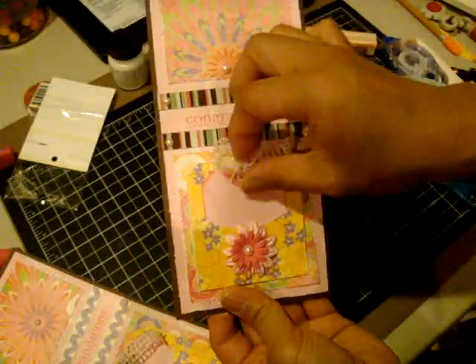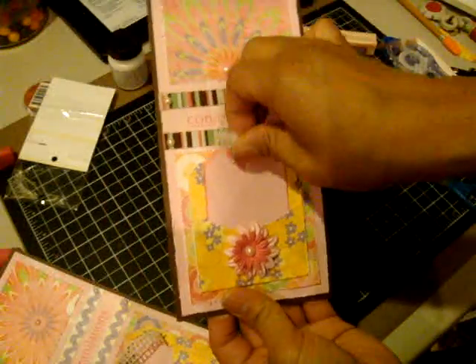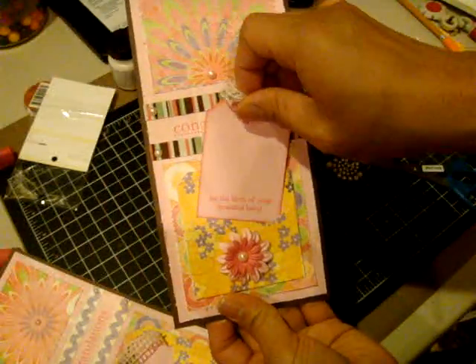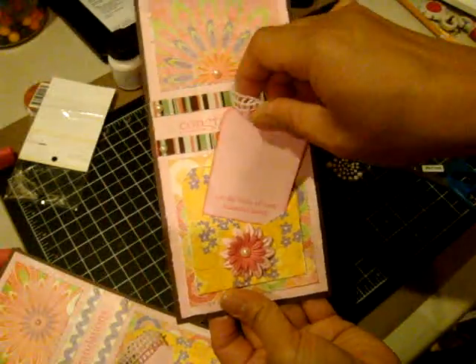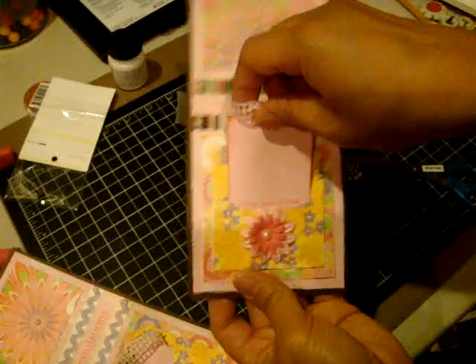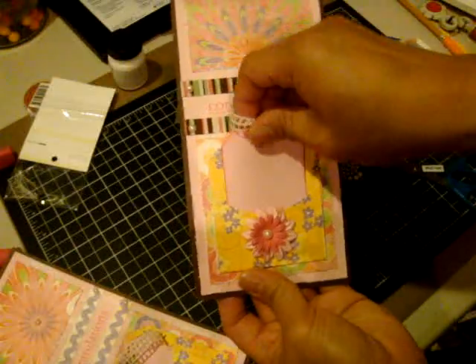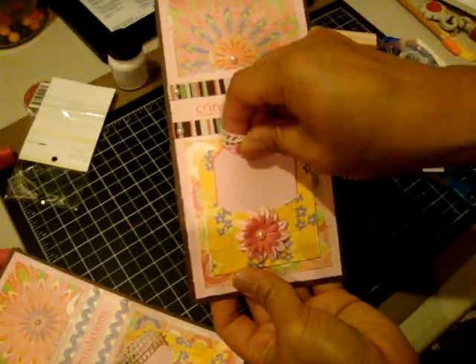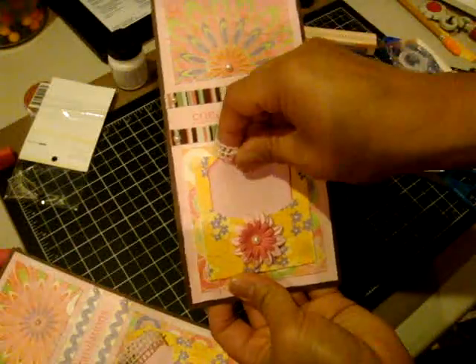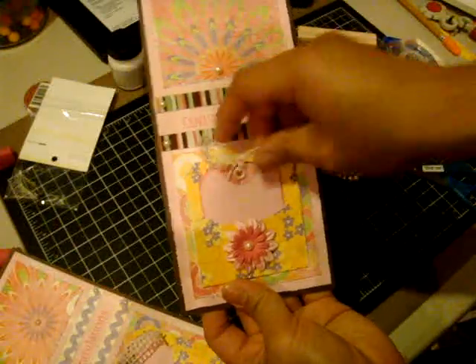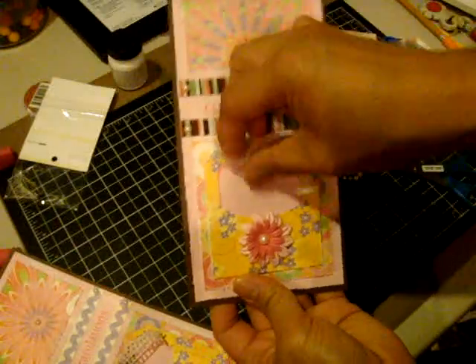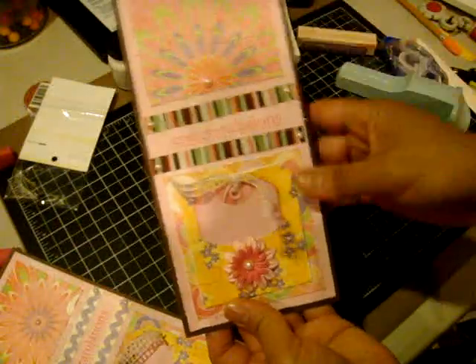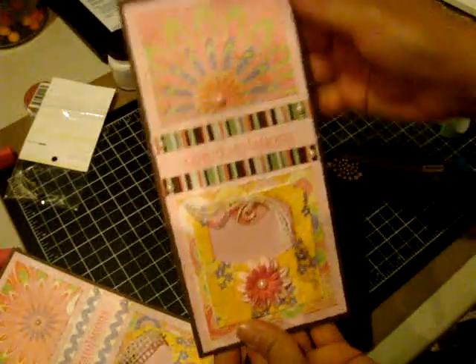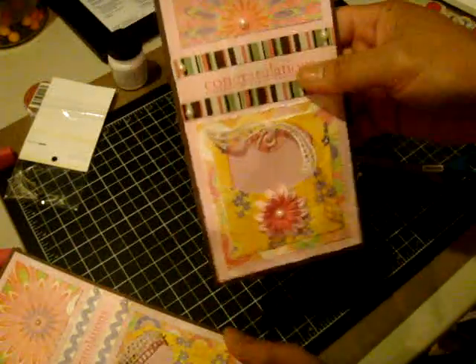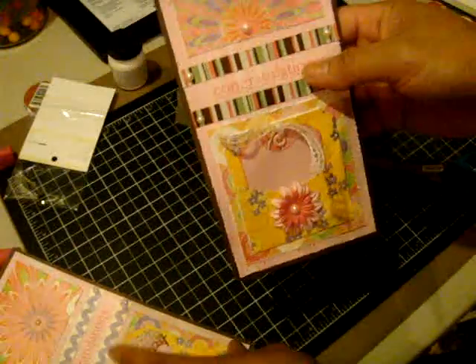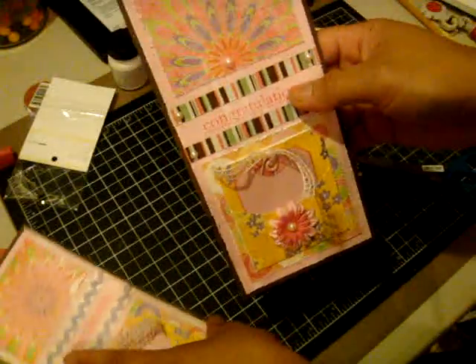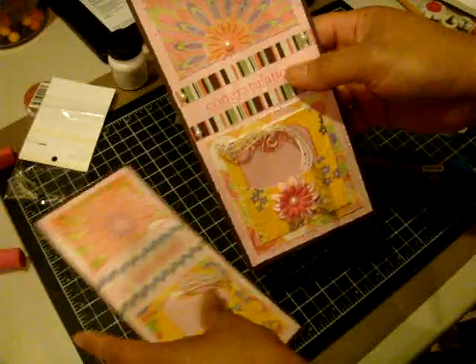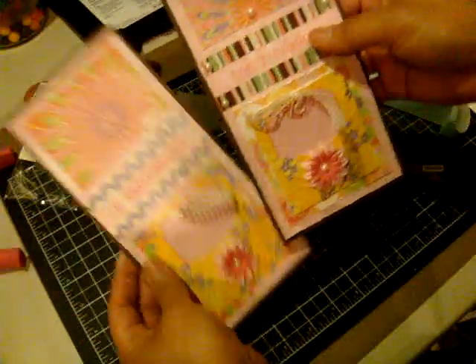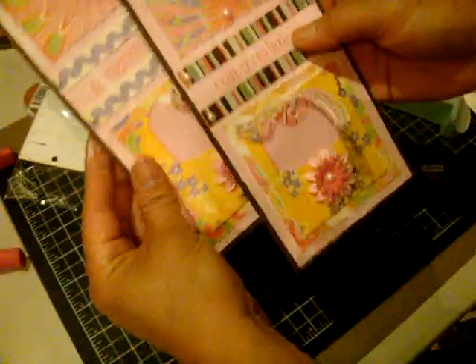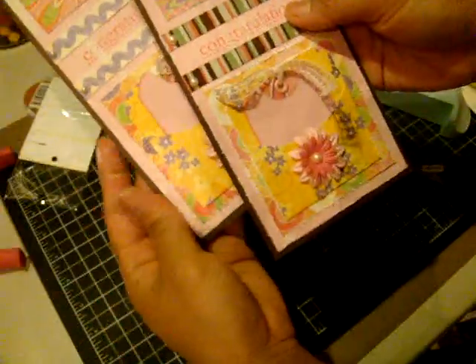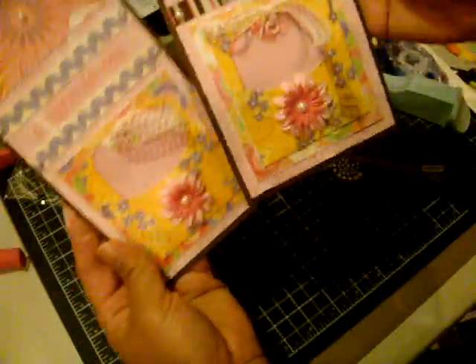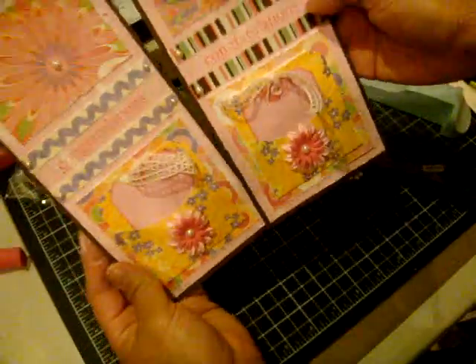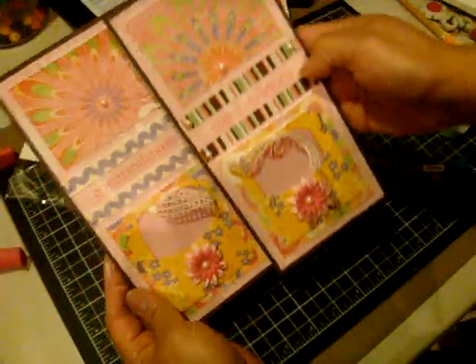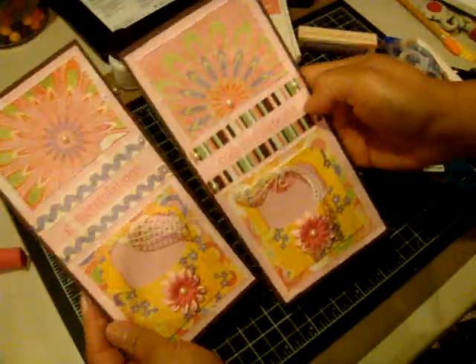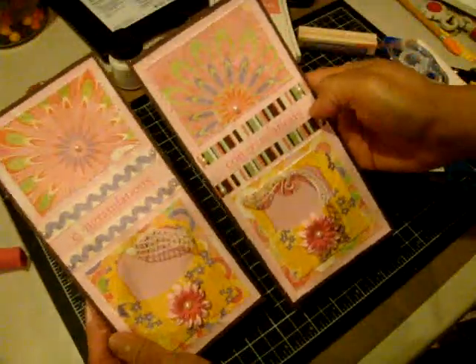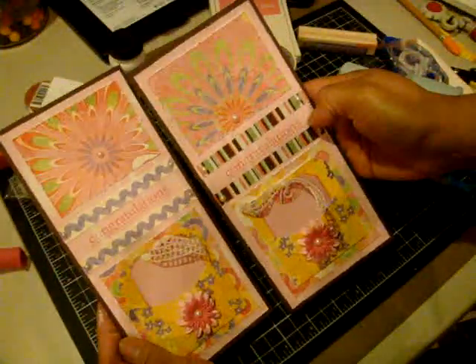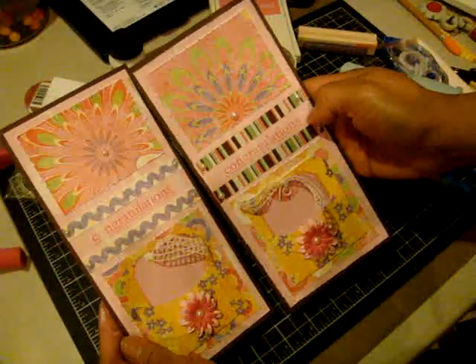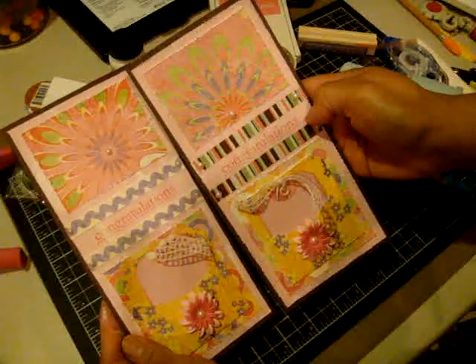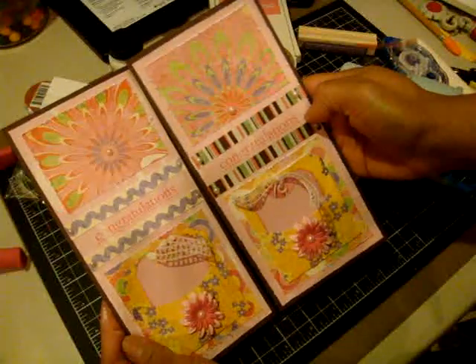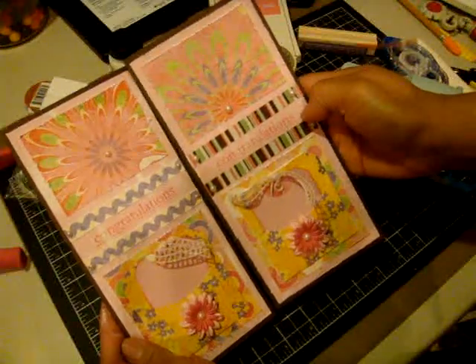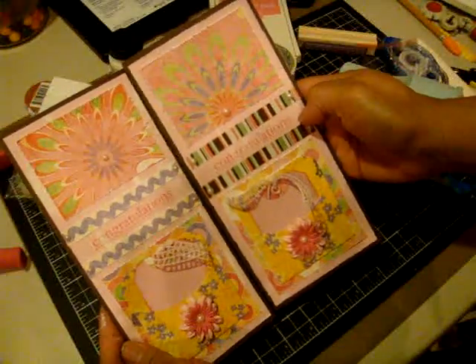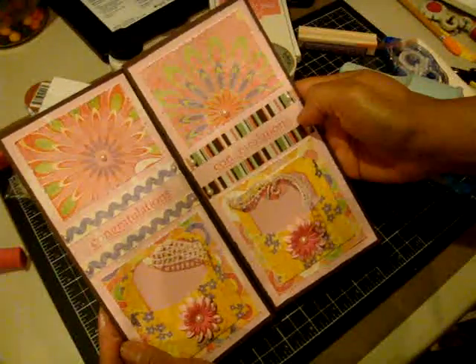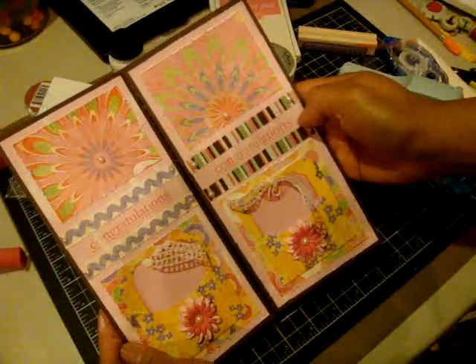Really cute card. Really easy to make and has a little bit of character with the distressed look. Here's the original one again. Thanks for joining me. Bye.